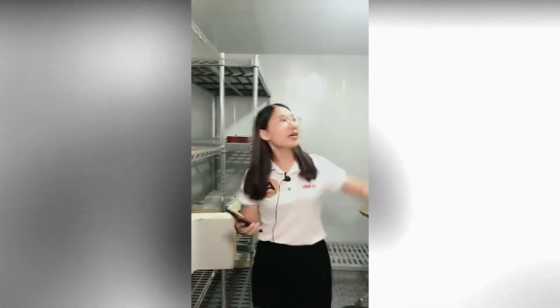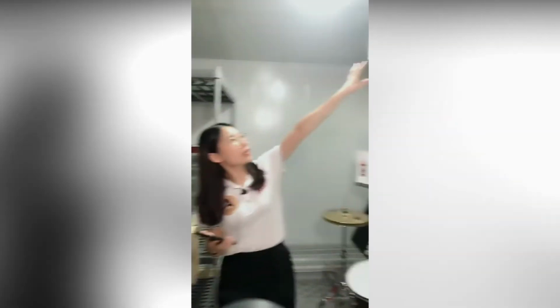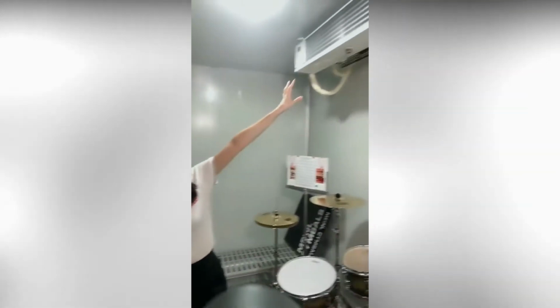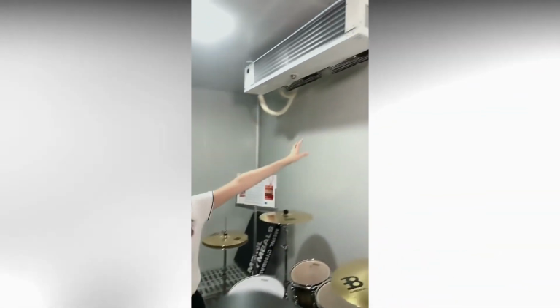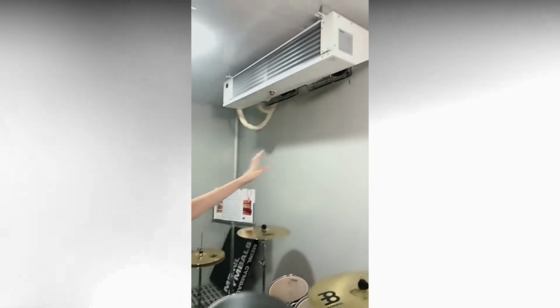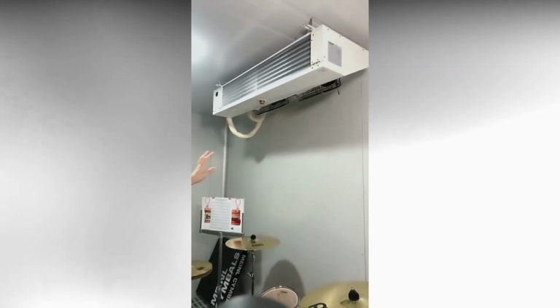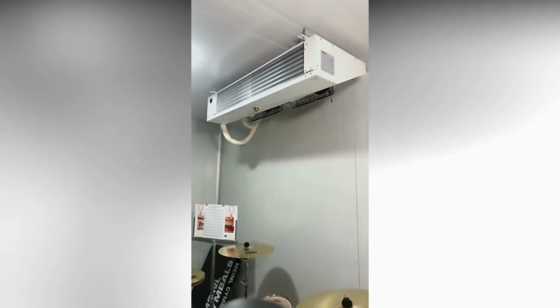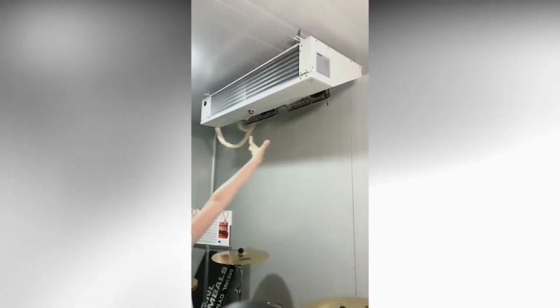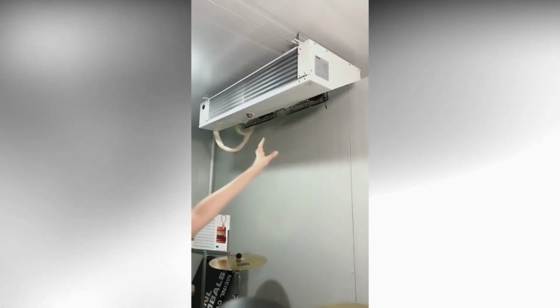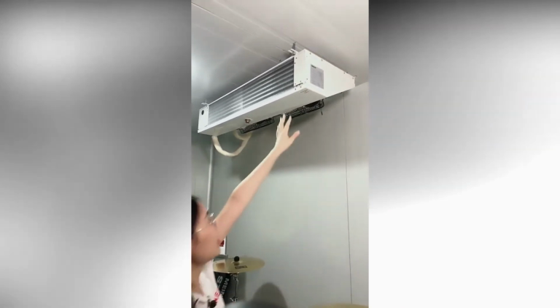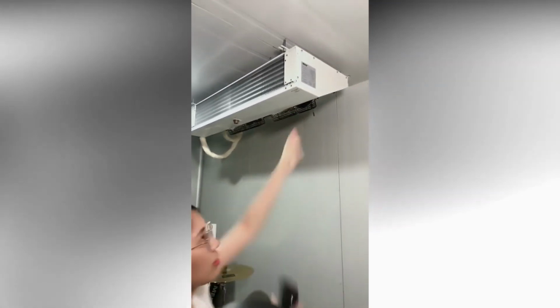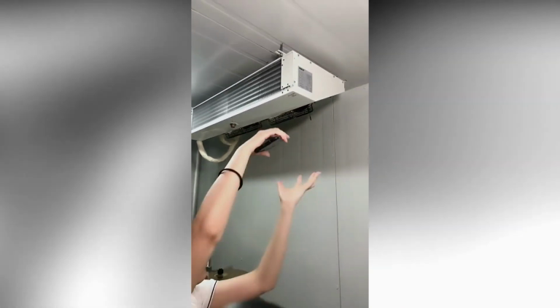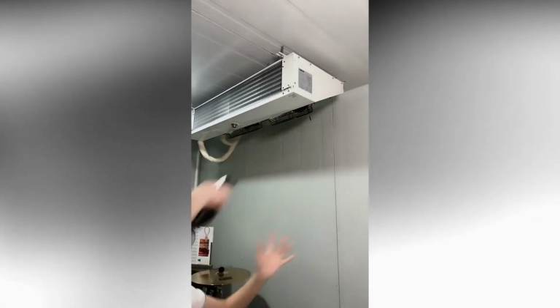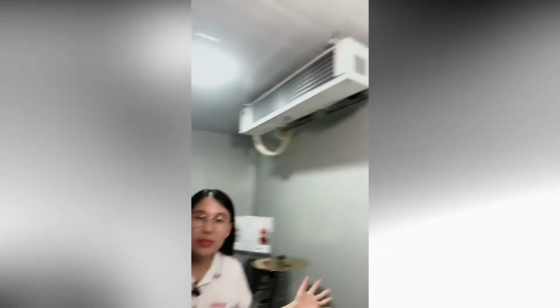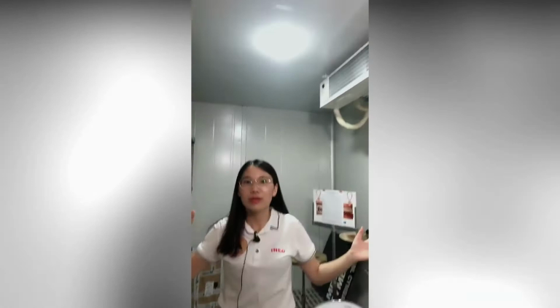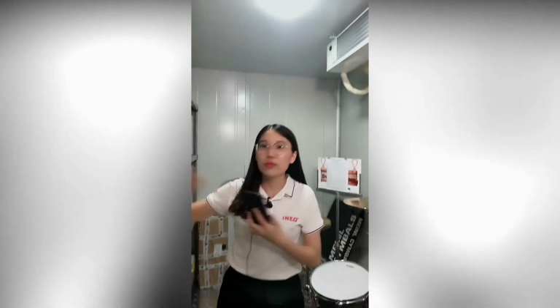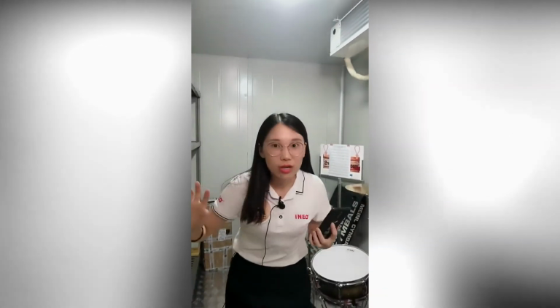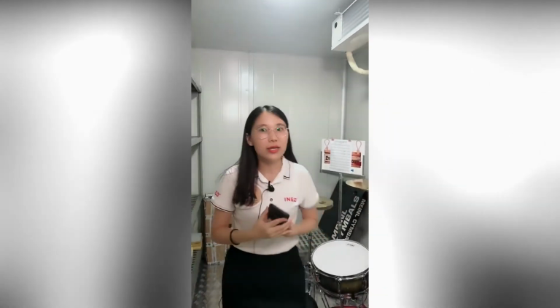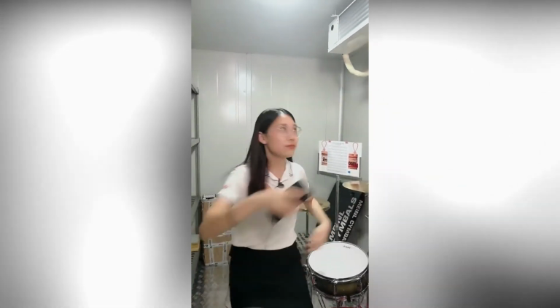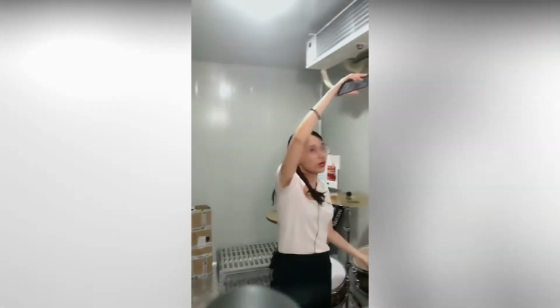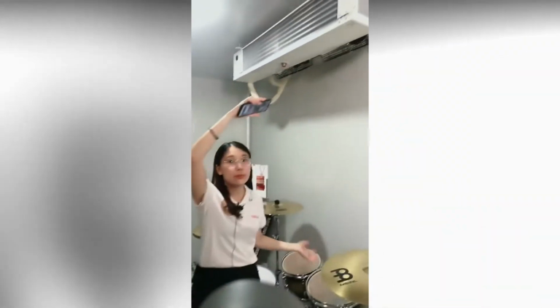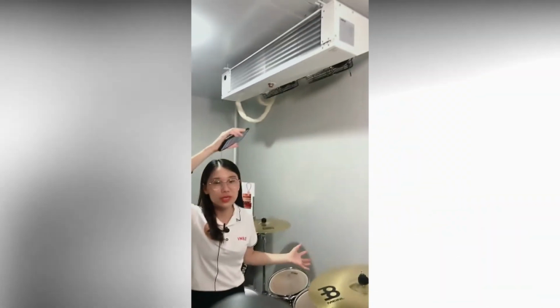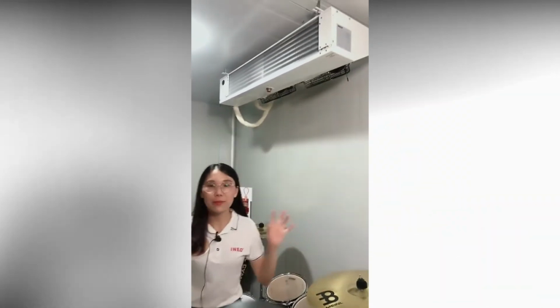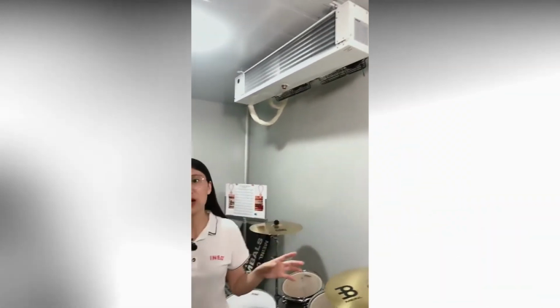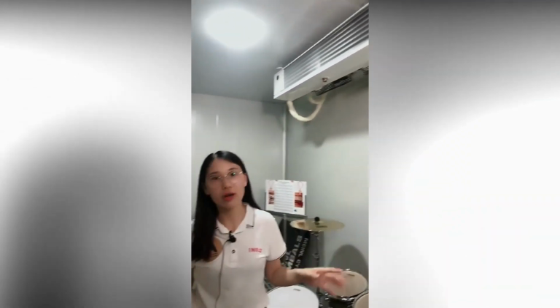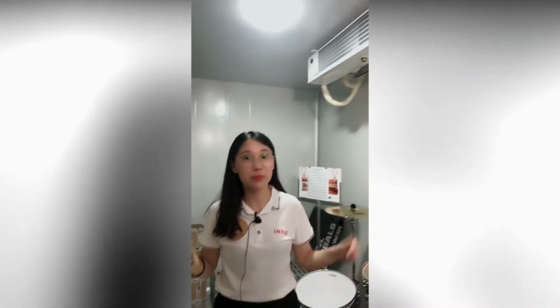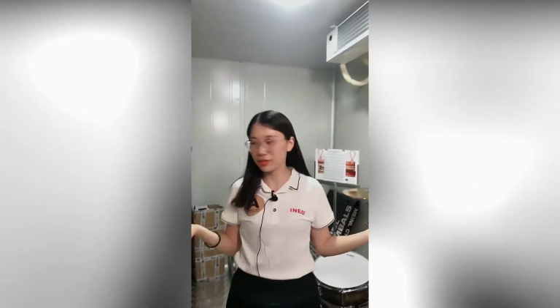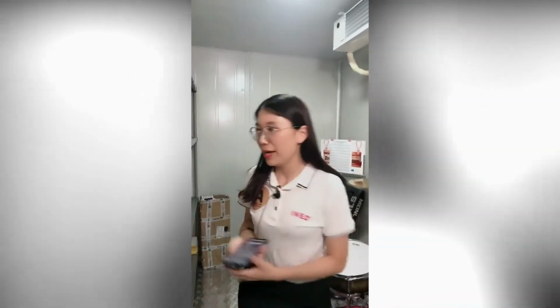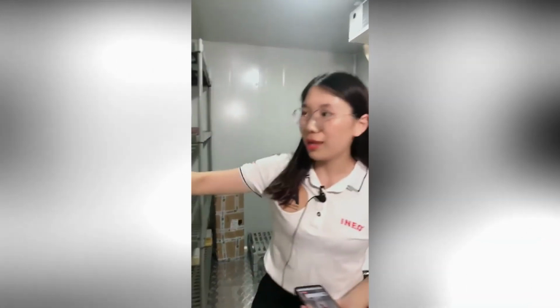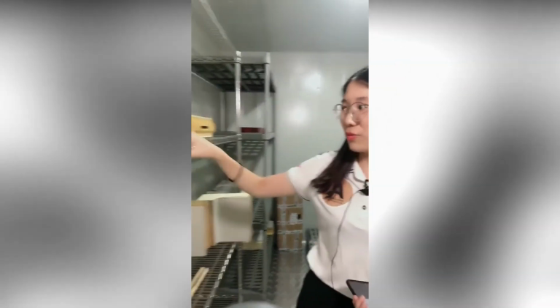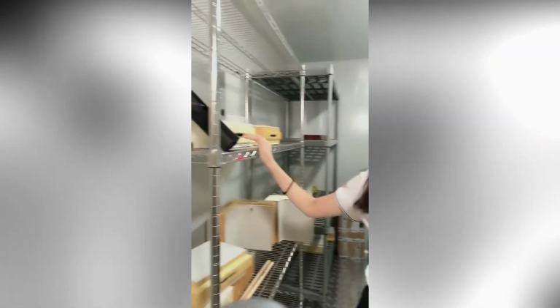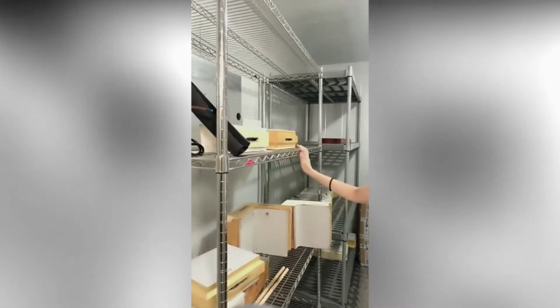Now let's talk about the condensing unit. As you can see, the size is really small and the height is very low. That means you can make the shelf inside taller, allowing you to put more food in and make full use of the storage space.